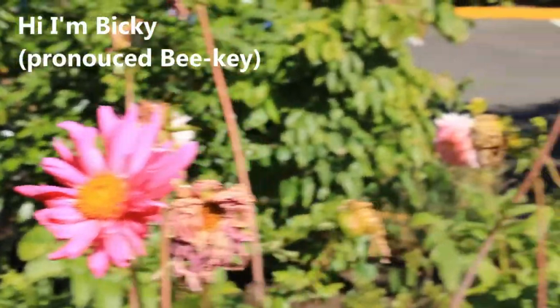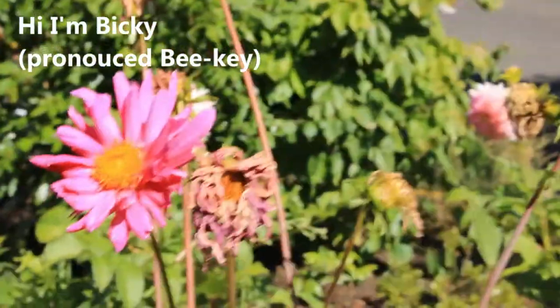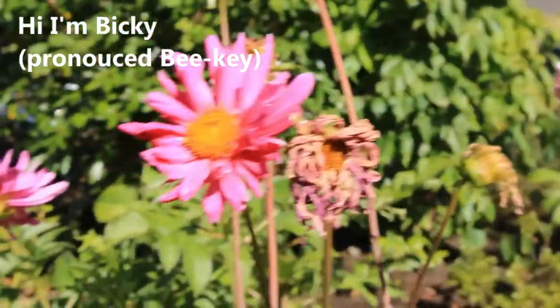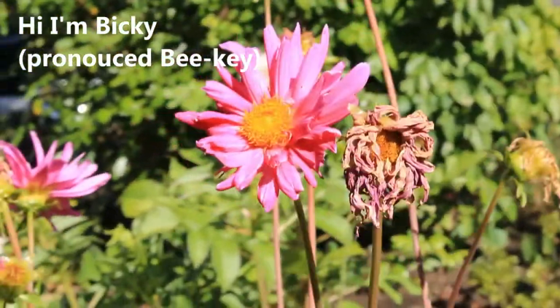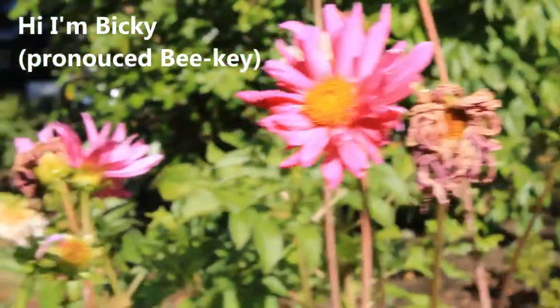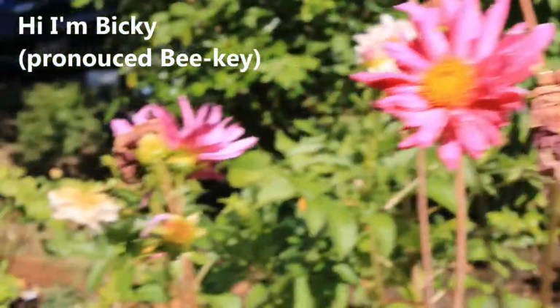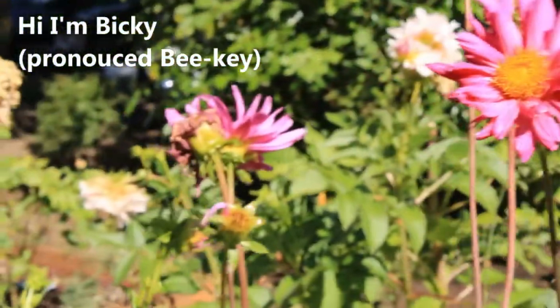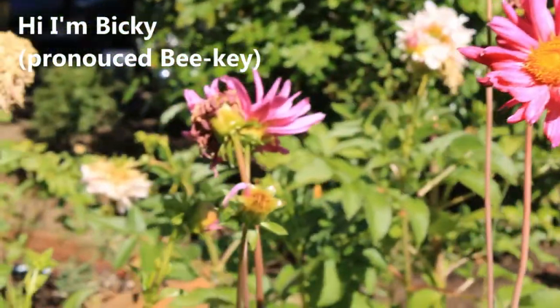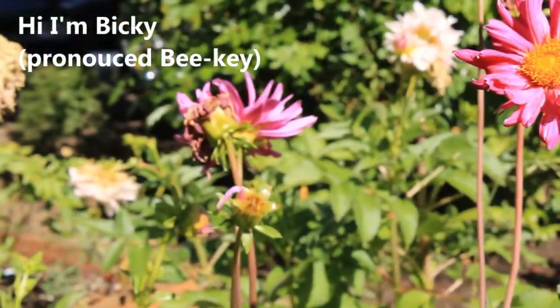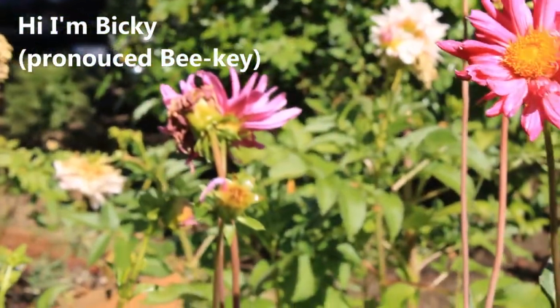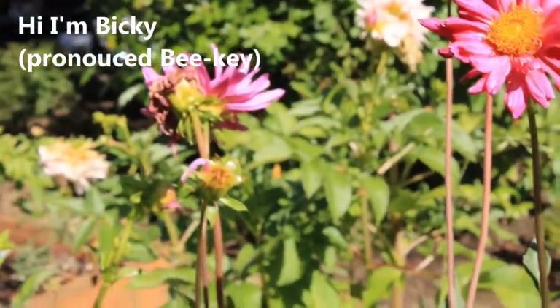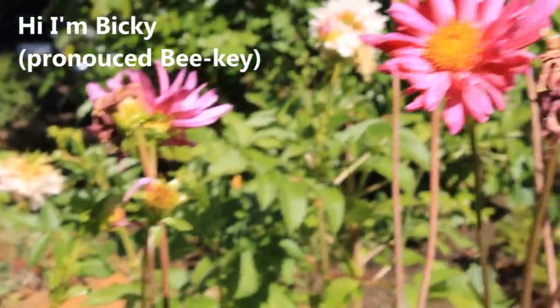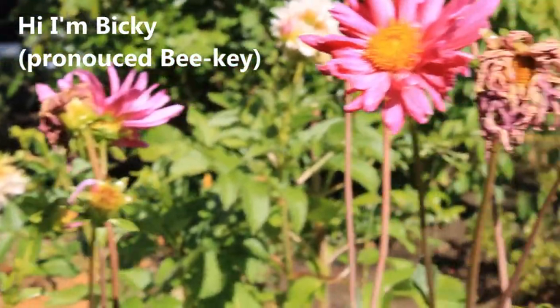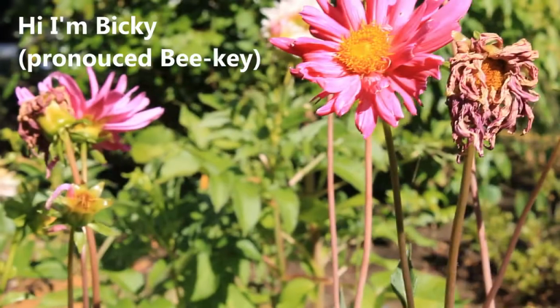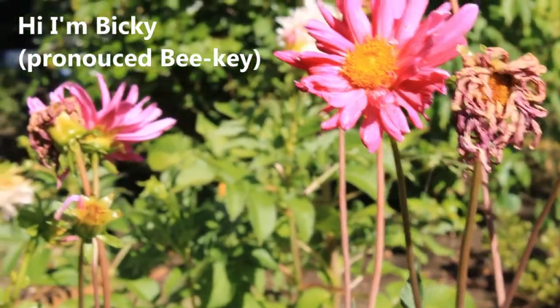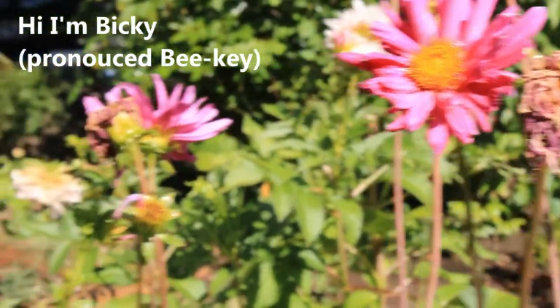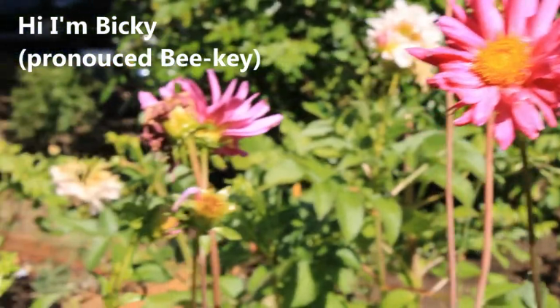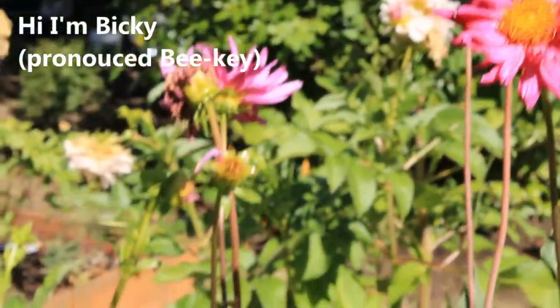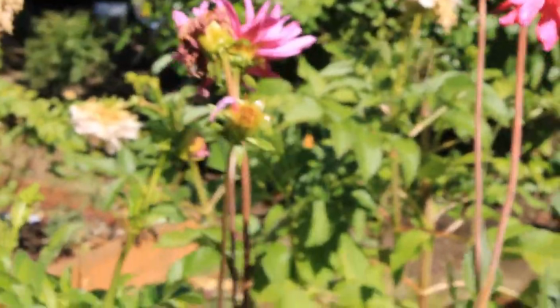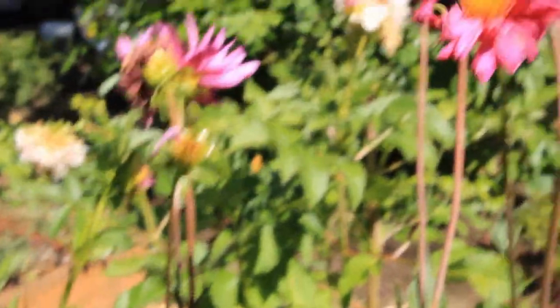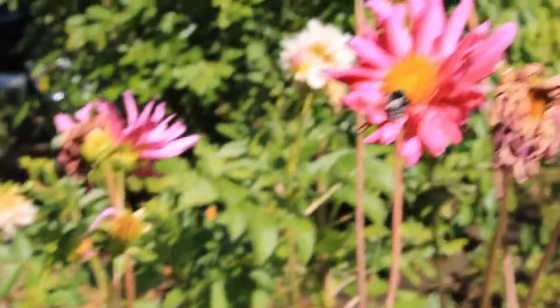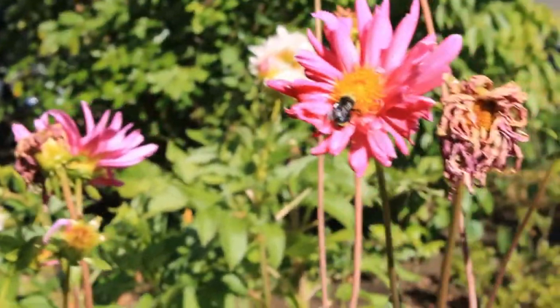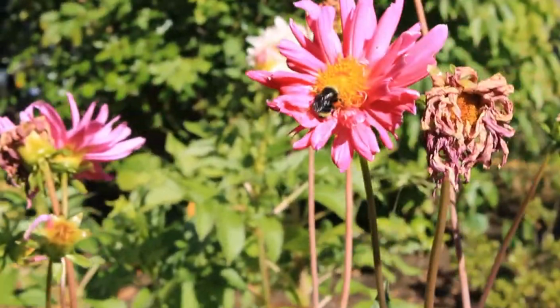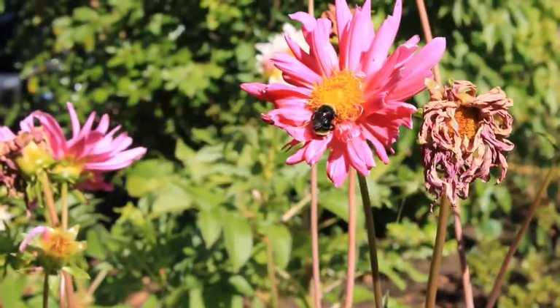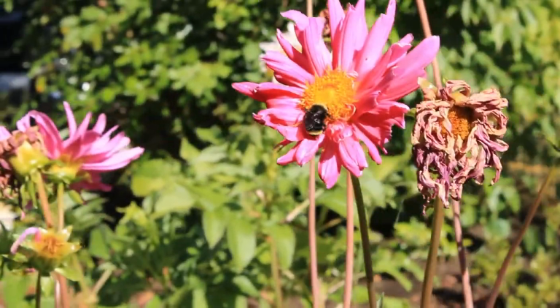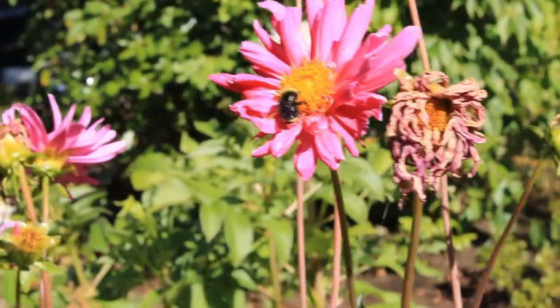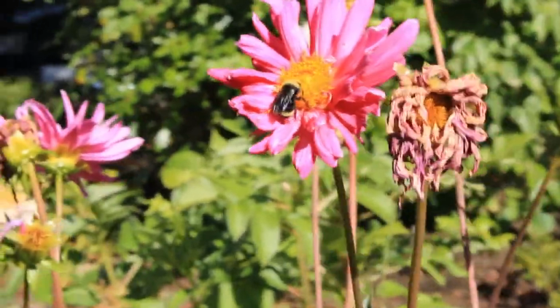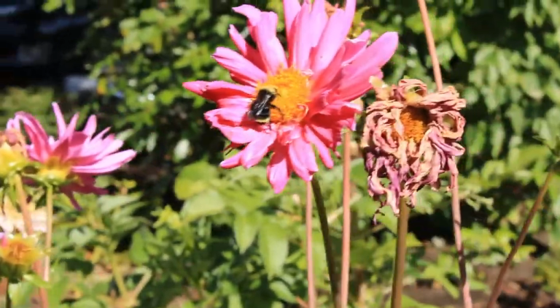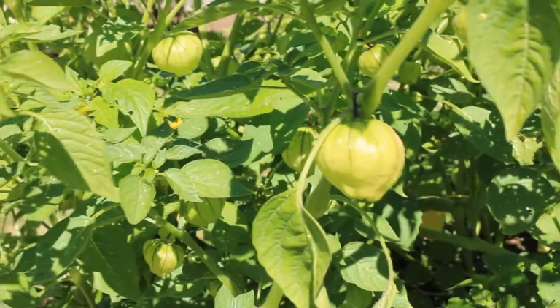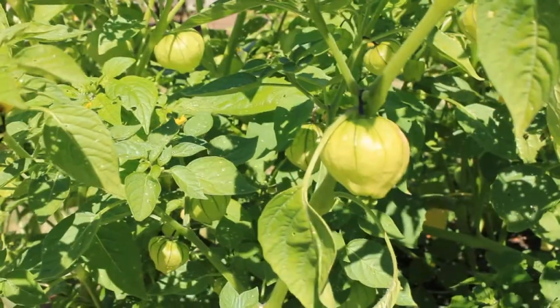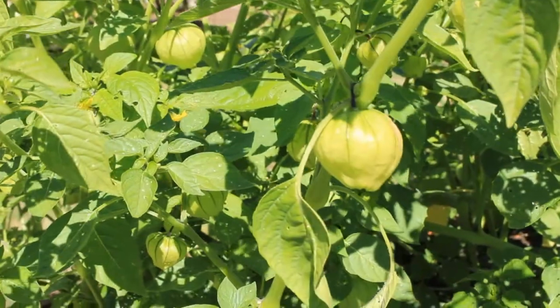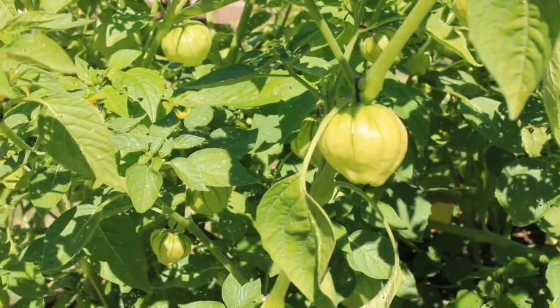We will be explorers in search of natural sights, sounds, scents, textures, and tastes that will lead us to animals, plants, and other natural features that live nearby.